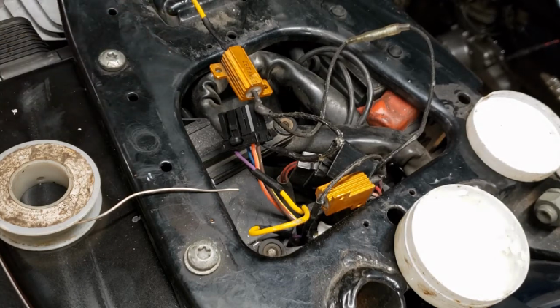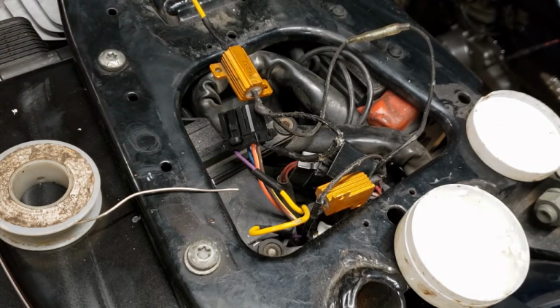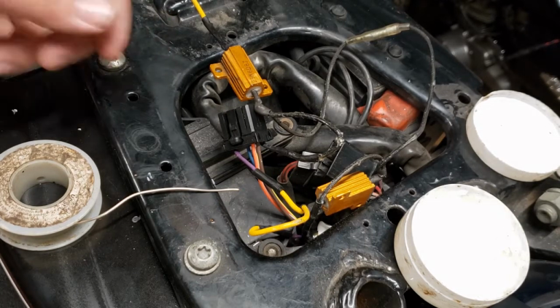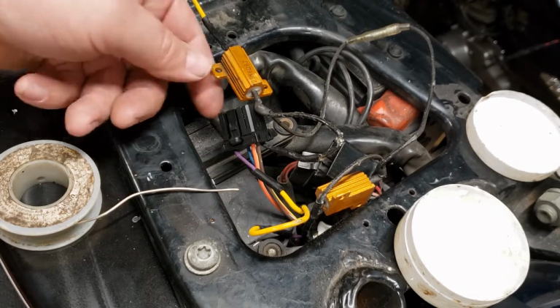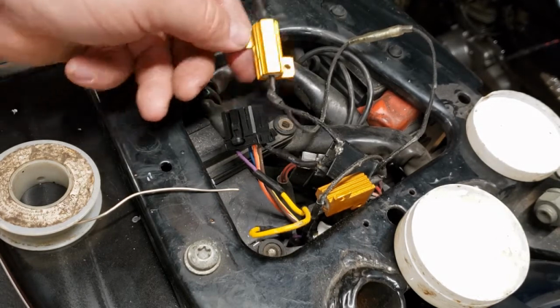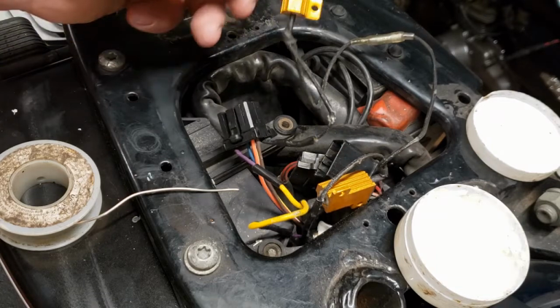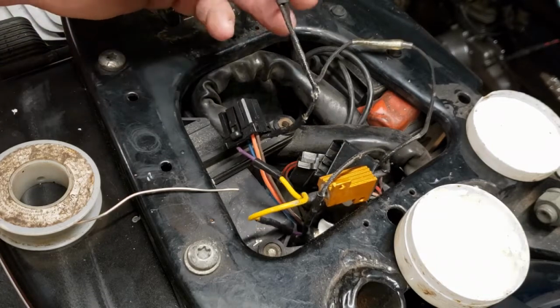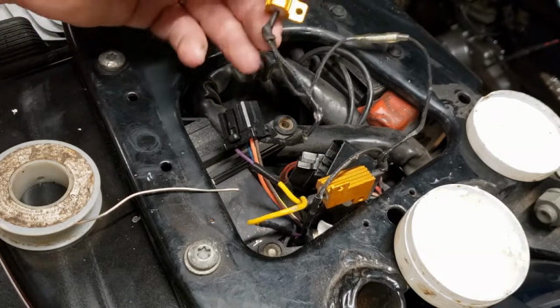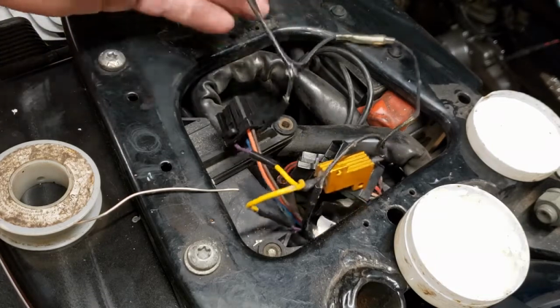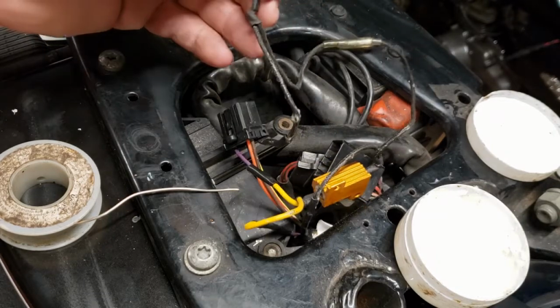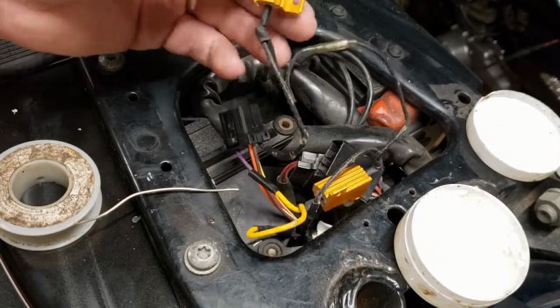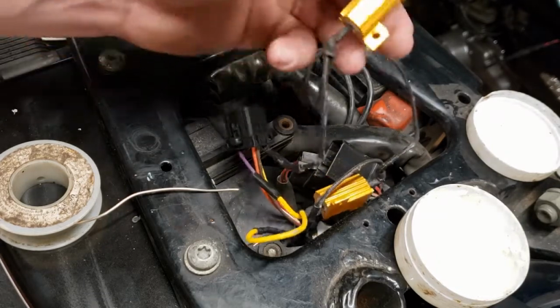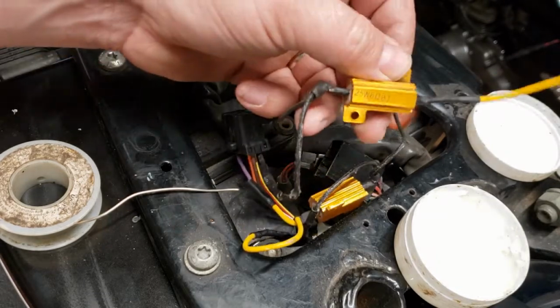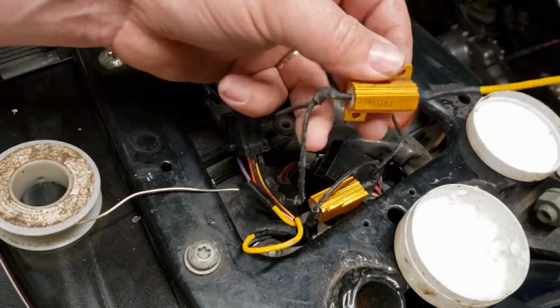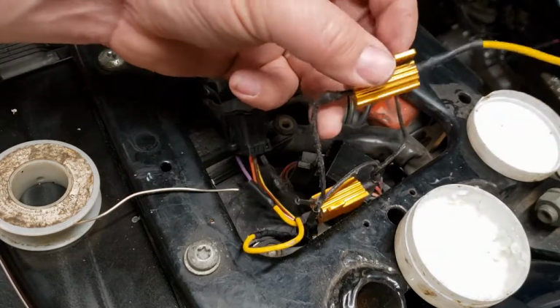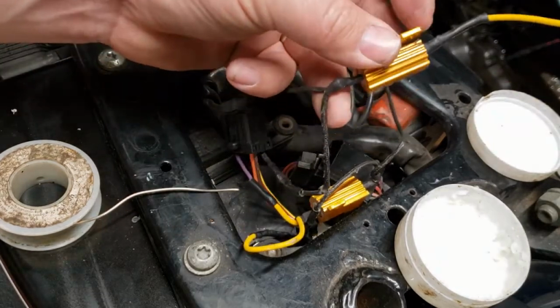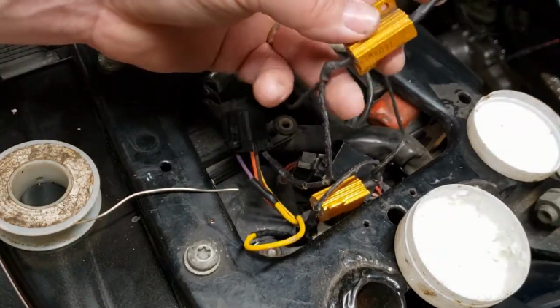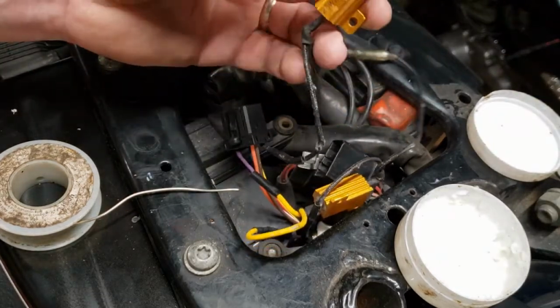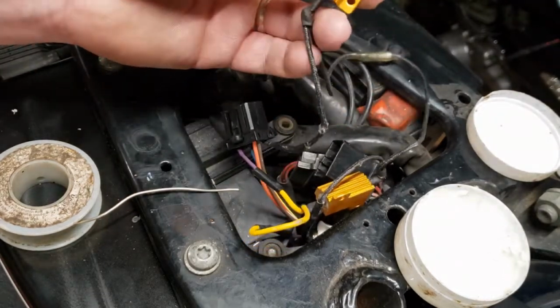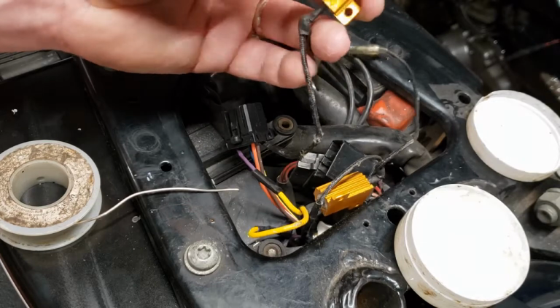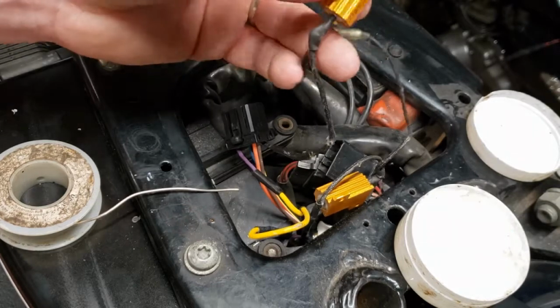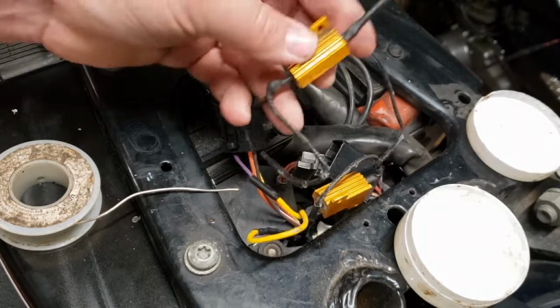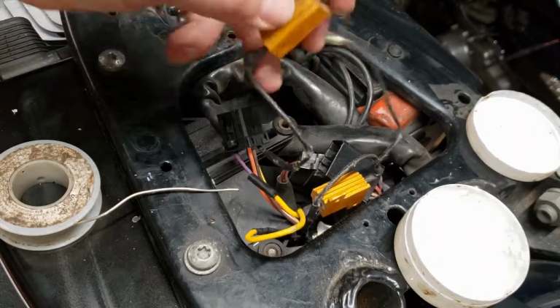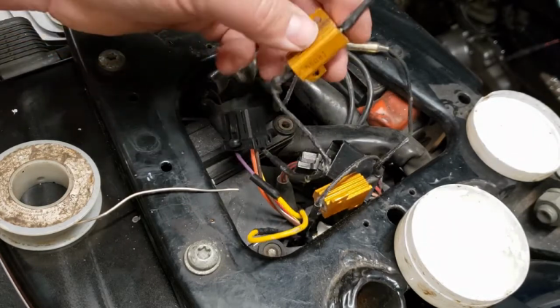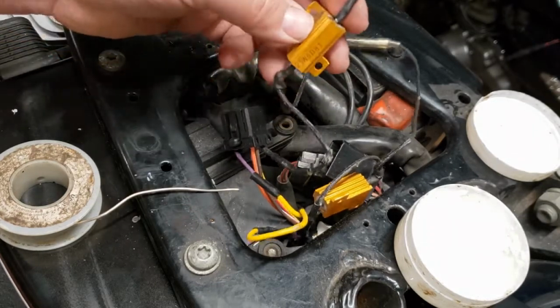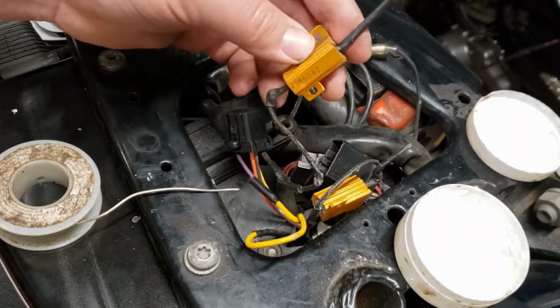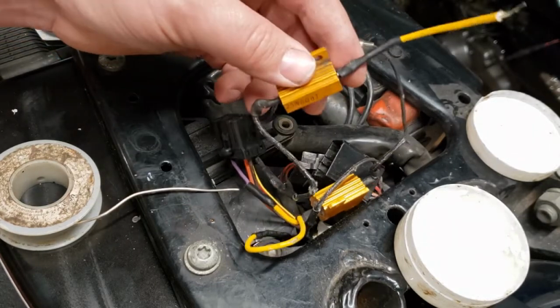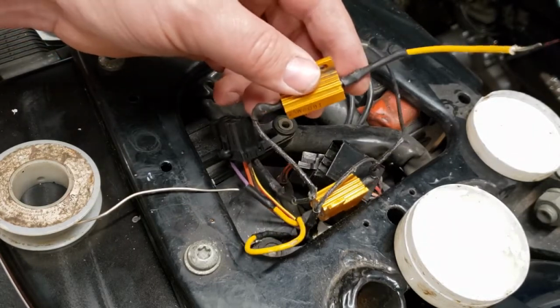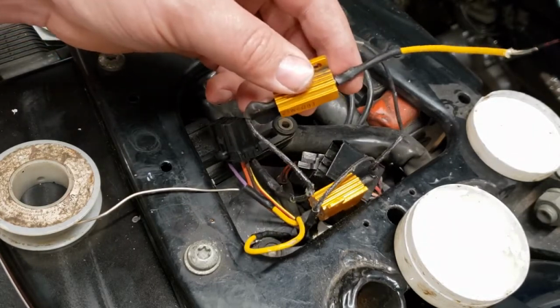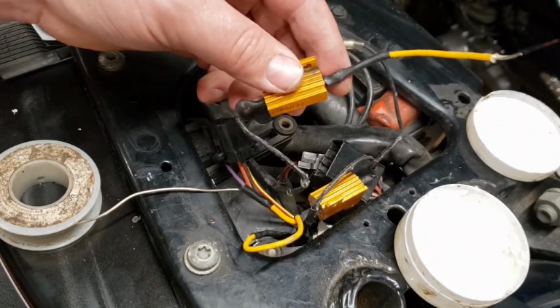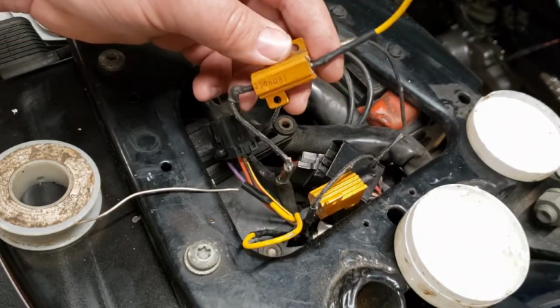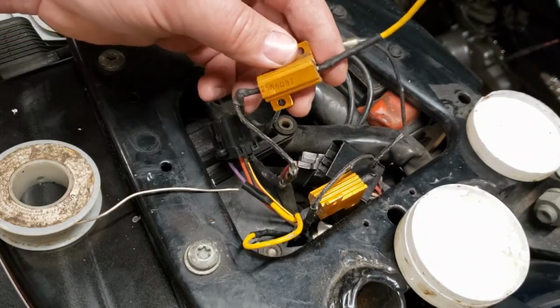Of course, Harley sells some aftermarket thing which you can just plug and play and be good to go. Or you can buy these little resistors on Amazon for under $10. The only catch is you're going to have to go into your harness and you're going to have to solder these suckers in.